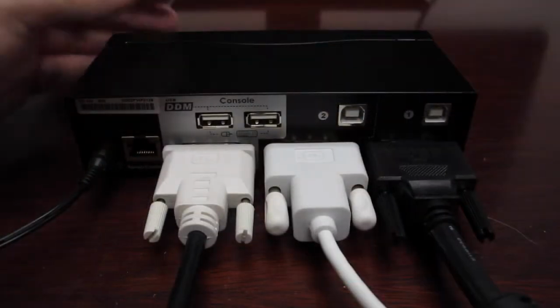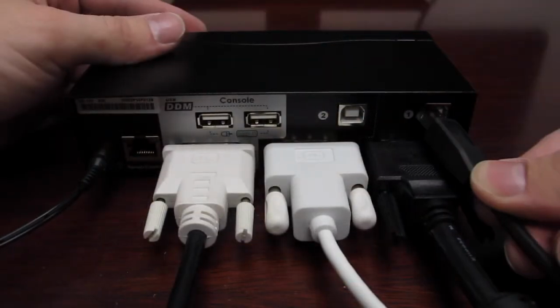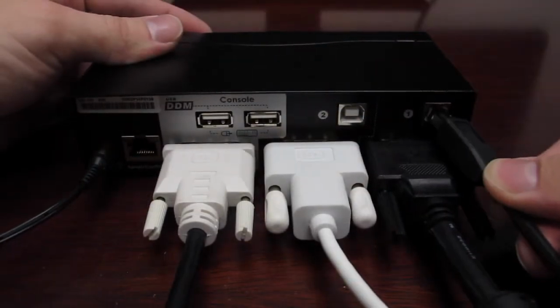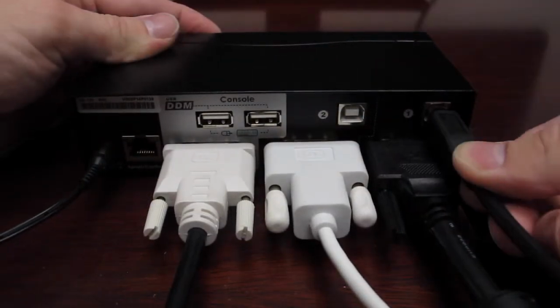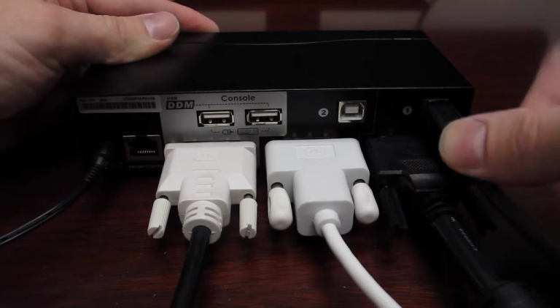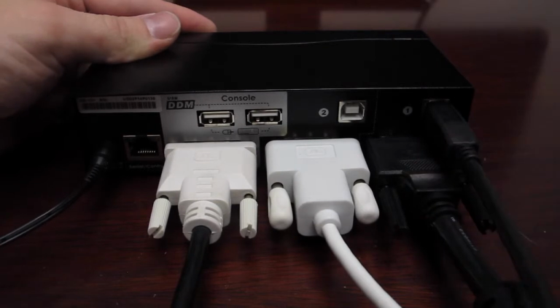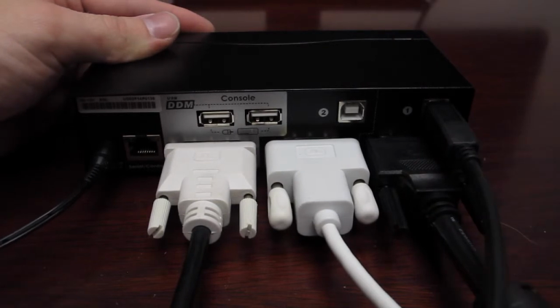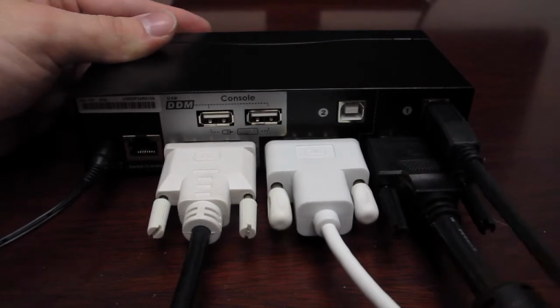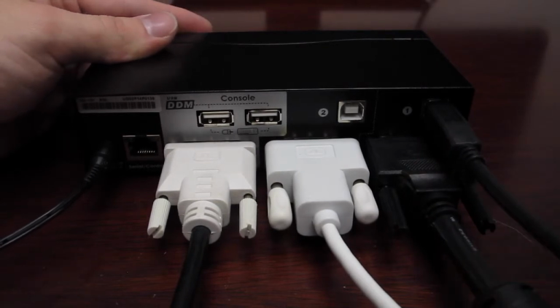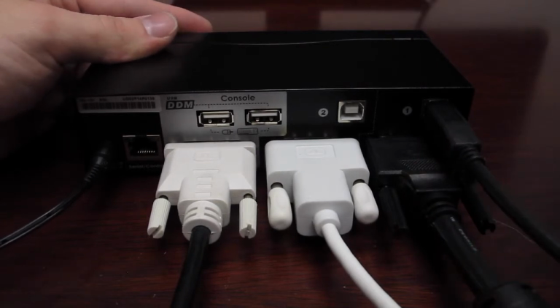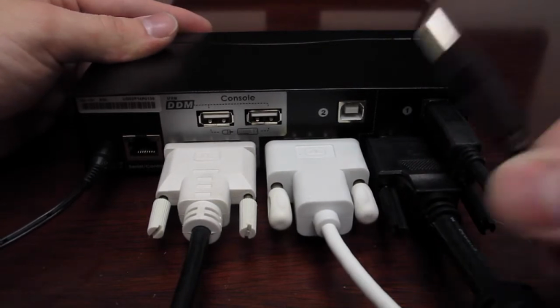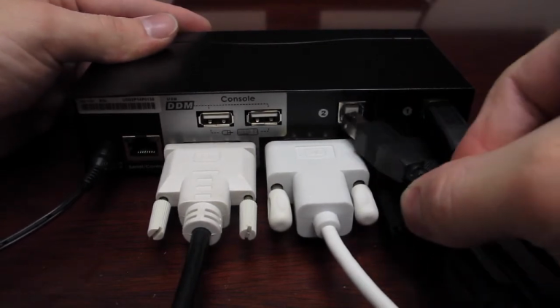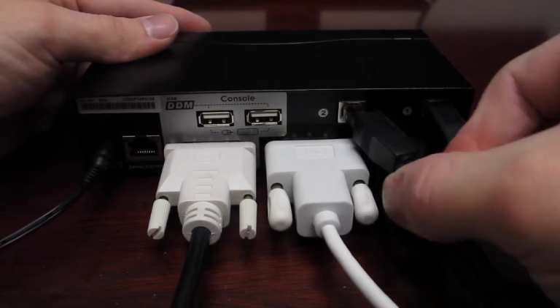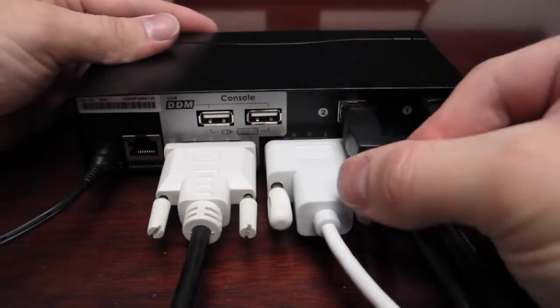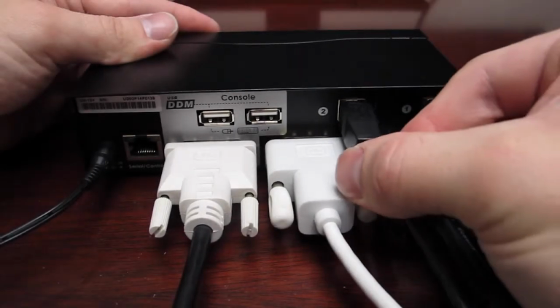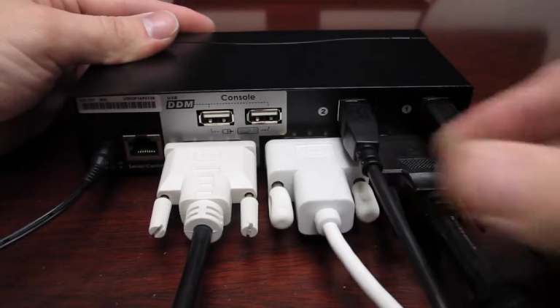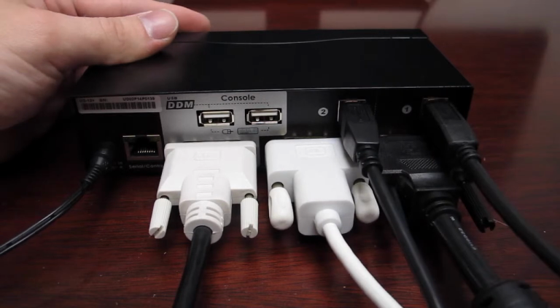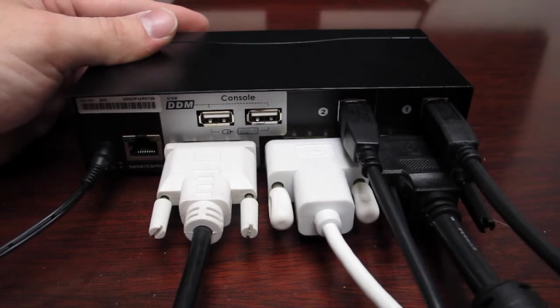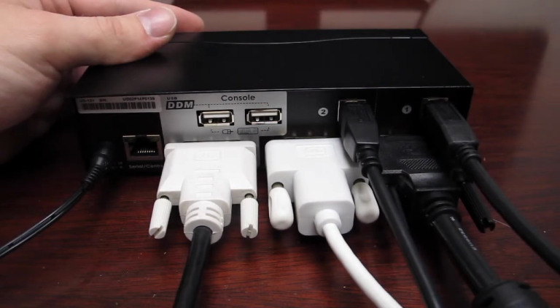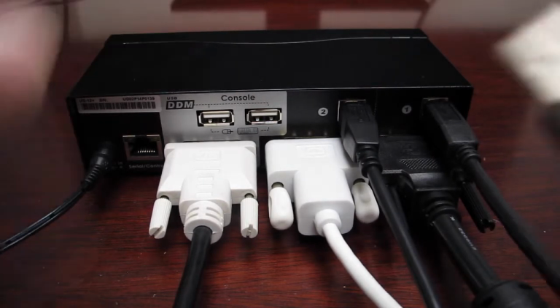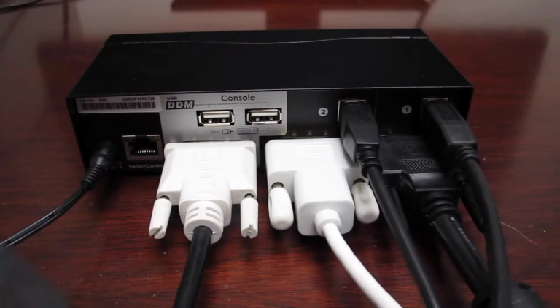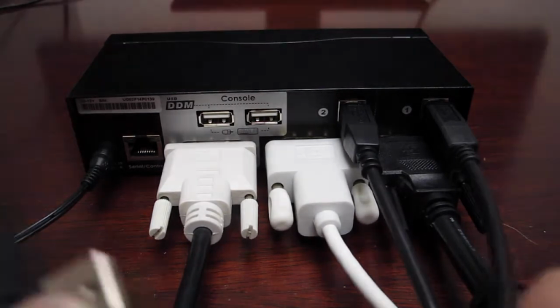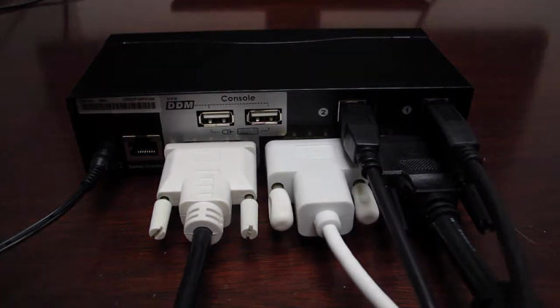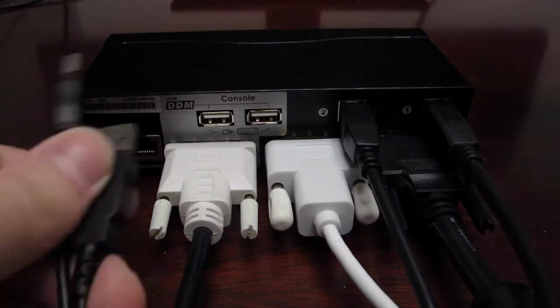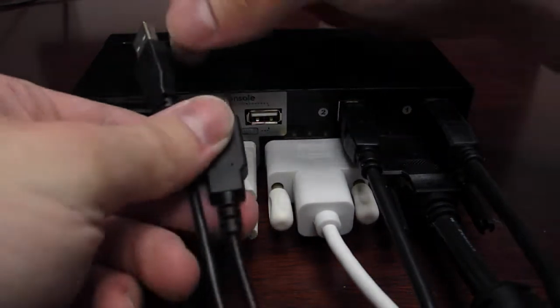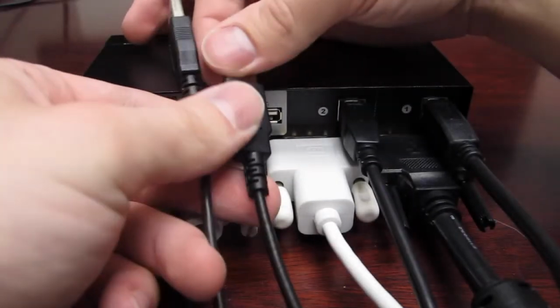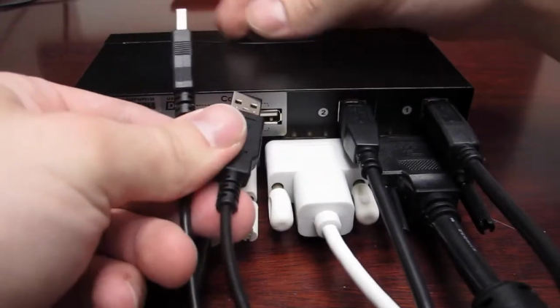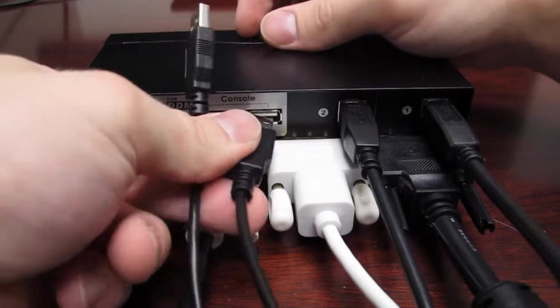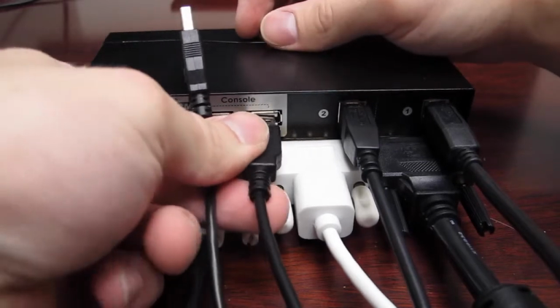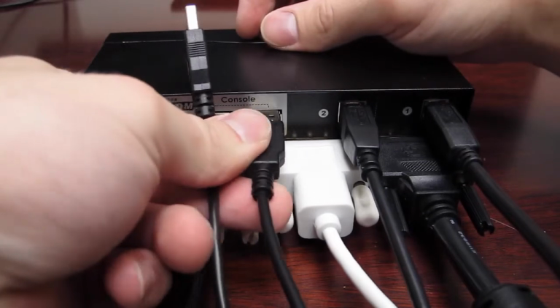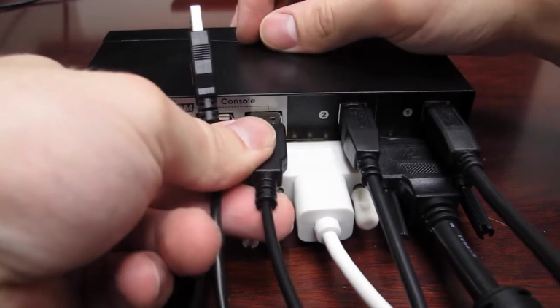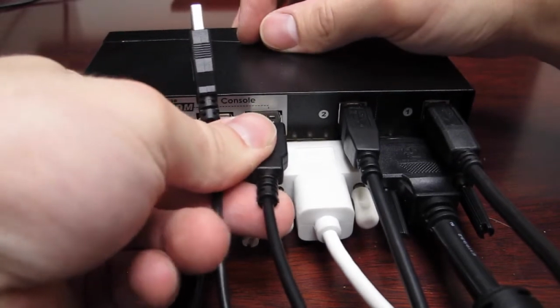Now that all of the video cables are plugged in, take the USB ends of your USB cables for the computers and plug them into the same channel as the video cables for each computer you are using. Then plug in the keyboard and mouse into the DDM console ports.